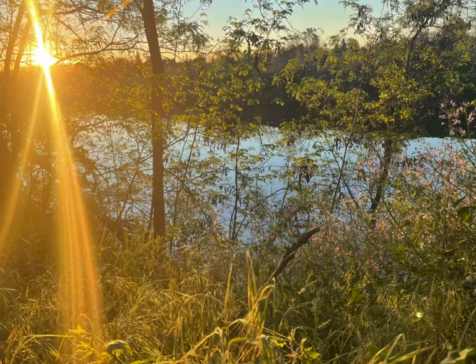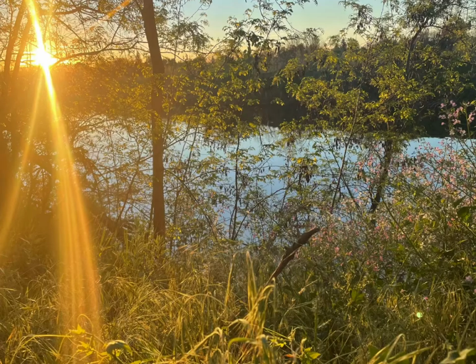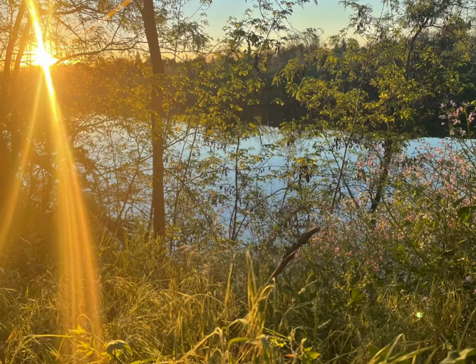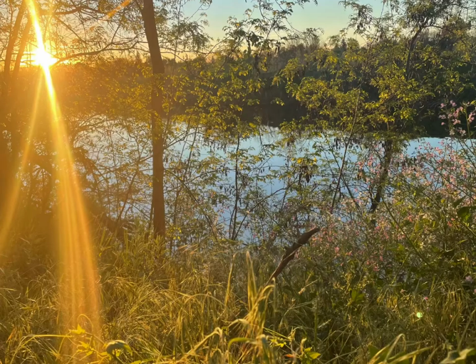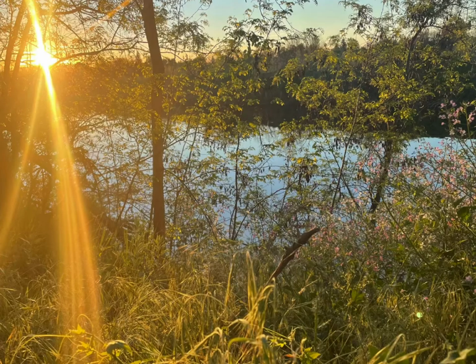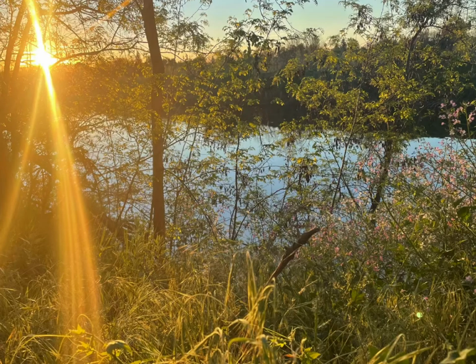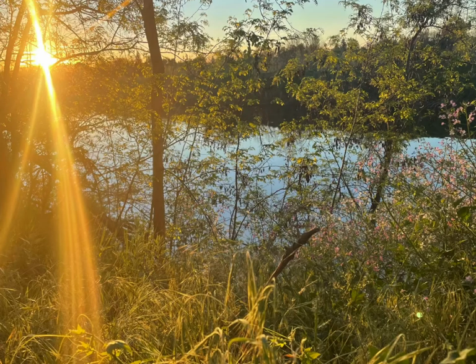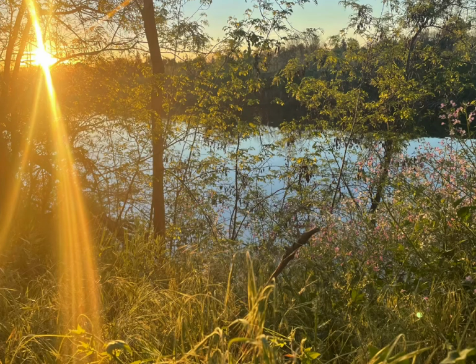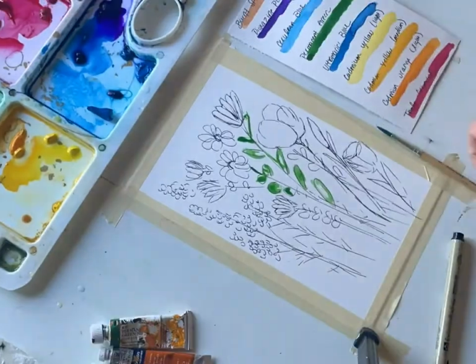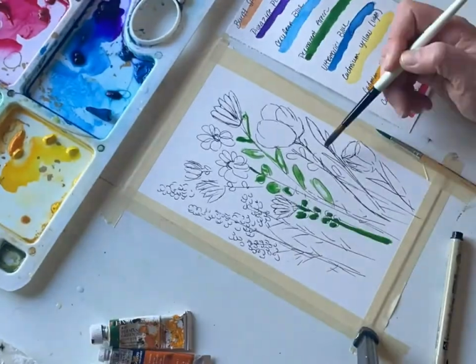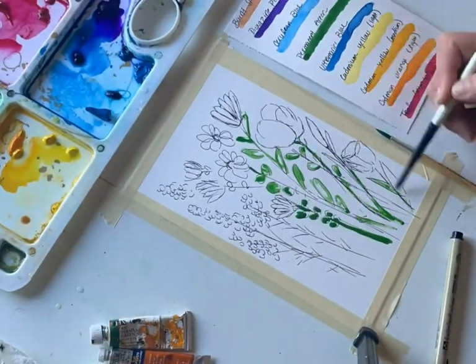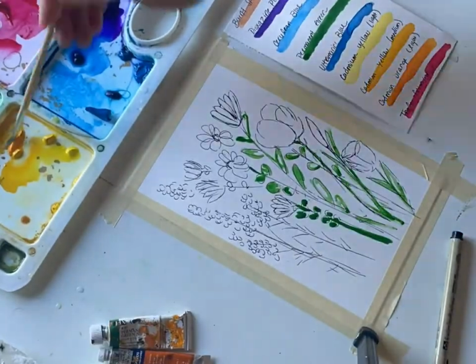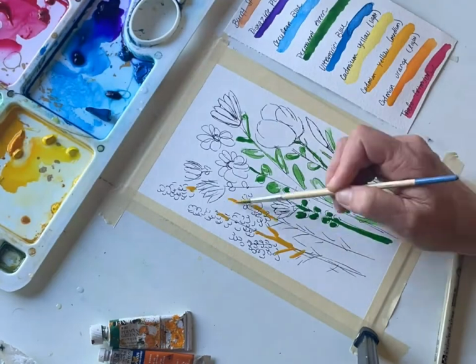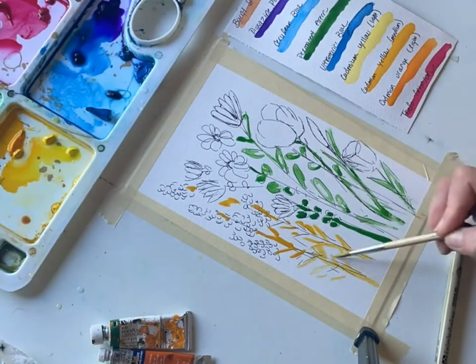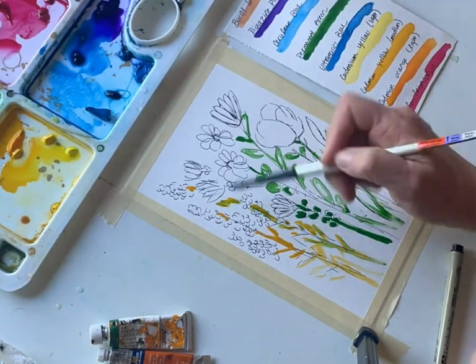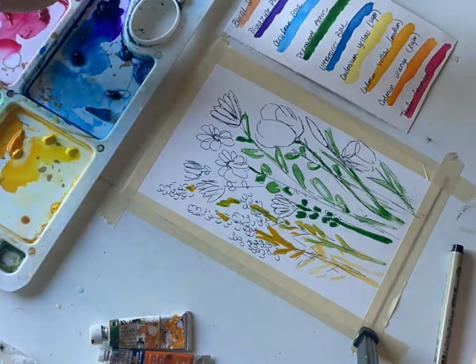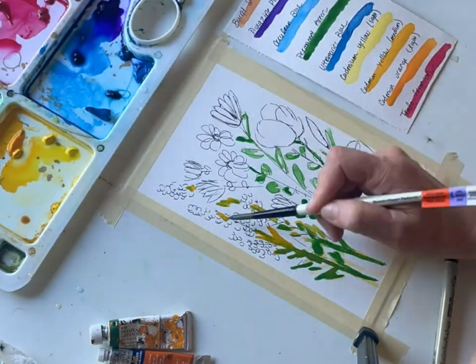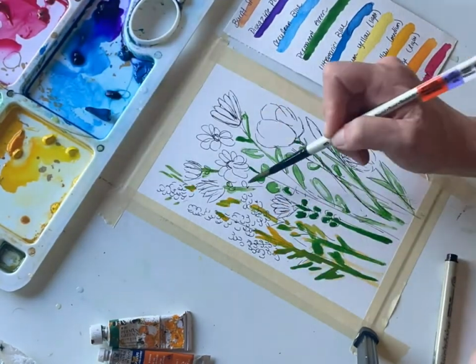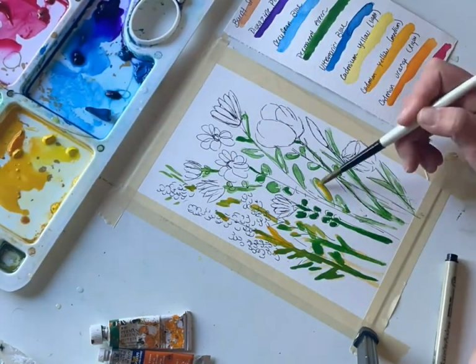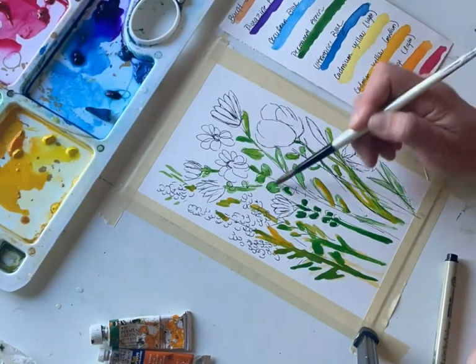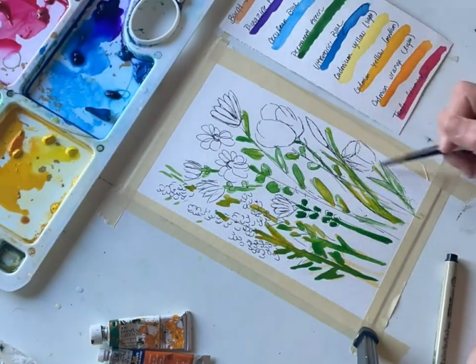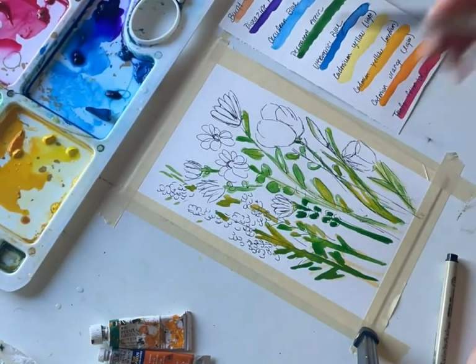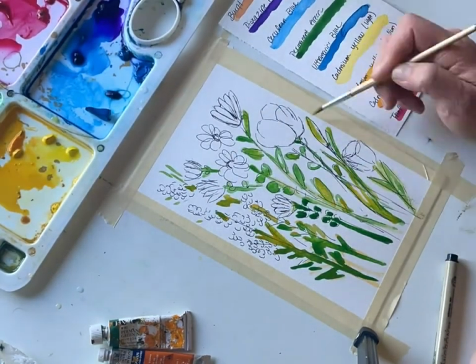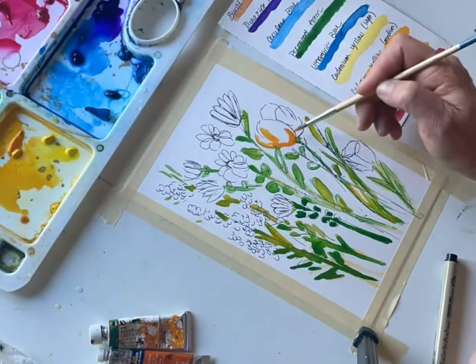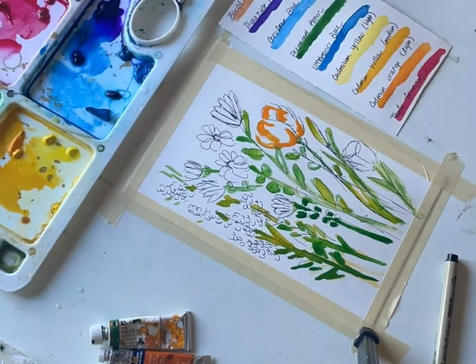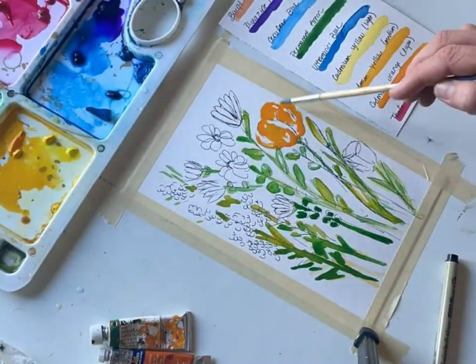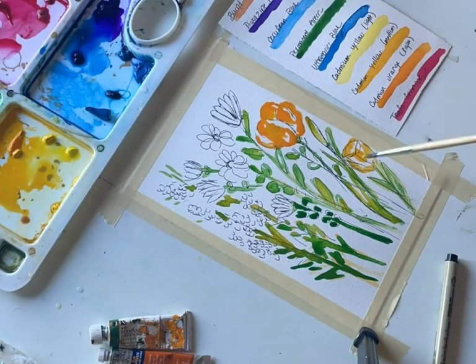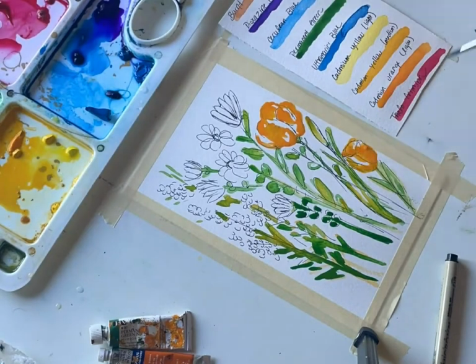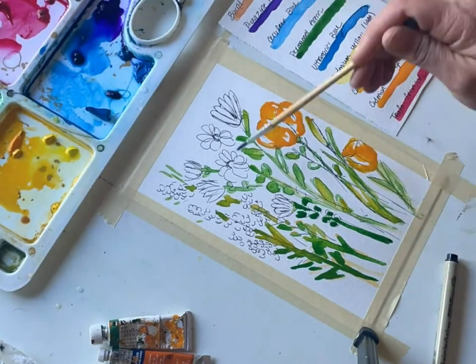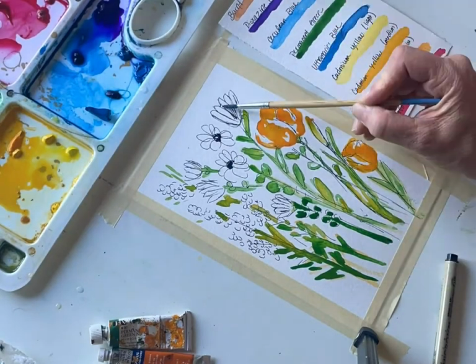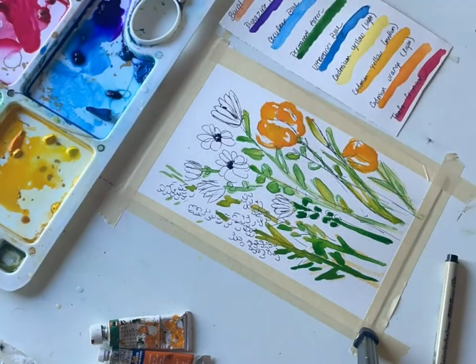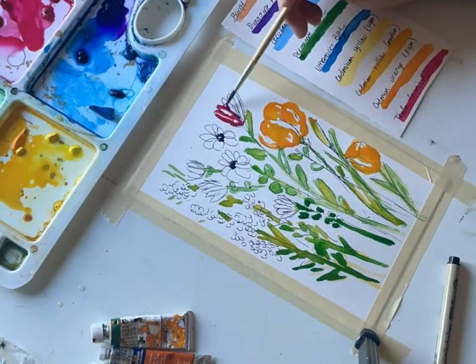Perhaps you don't have spring that has landed quite like it has here in northern California. I've got ideas for you in numbers two and three. We're also going to be painting a lovely watercolor, so stay tuned and grab your paints.